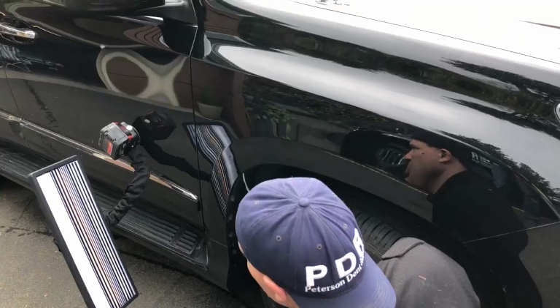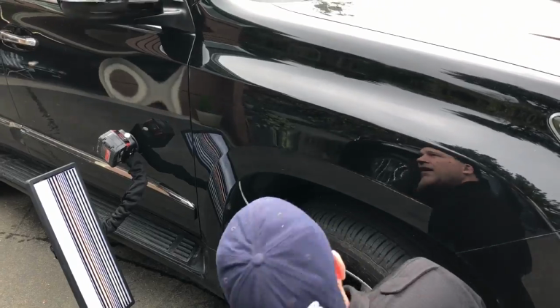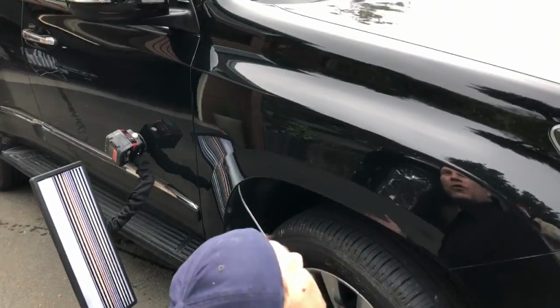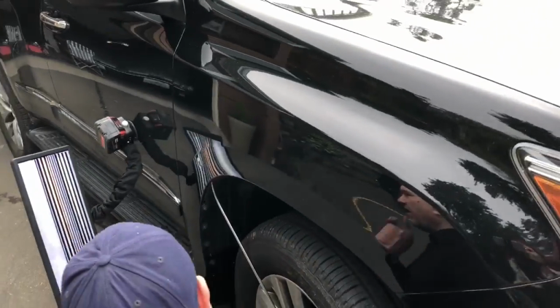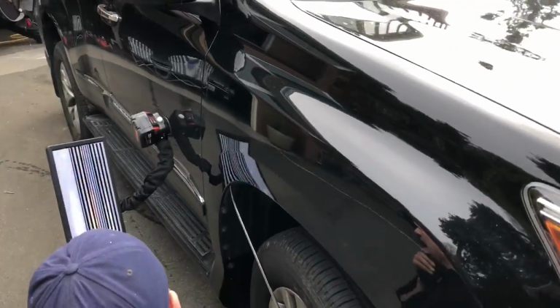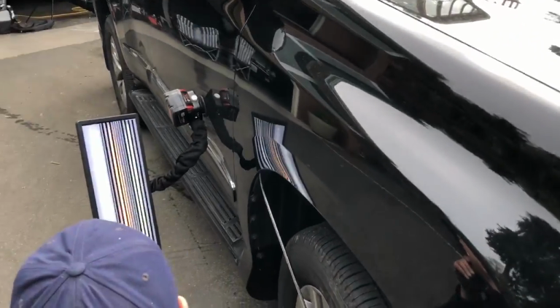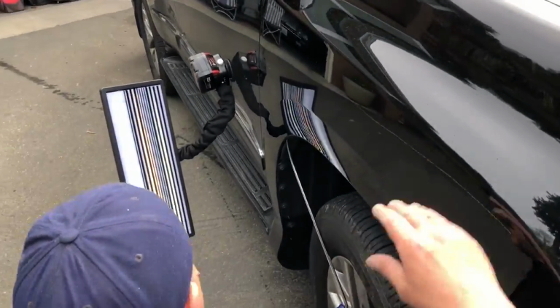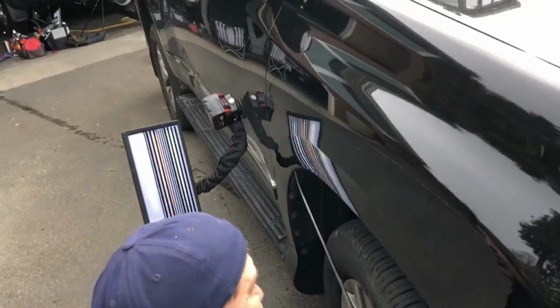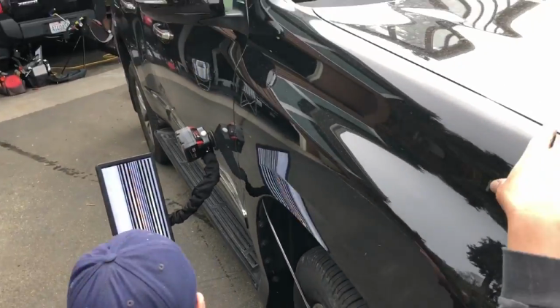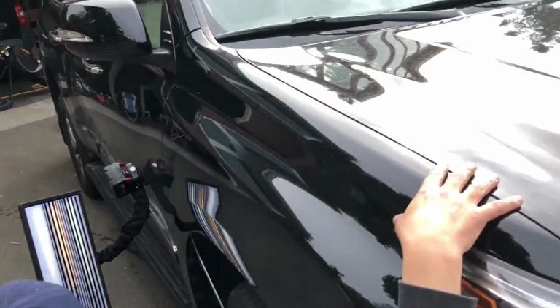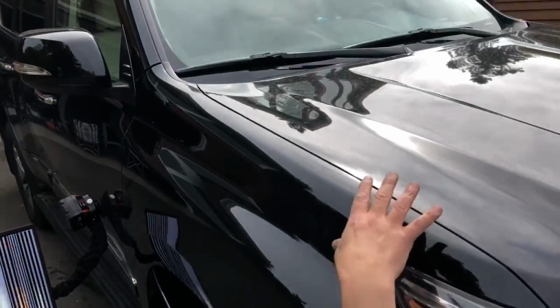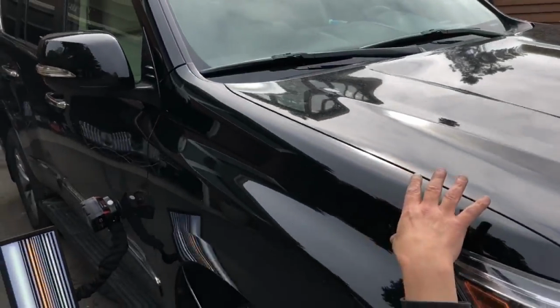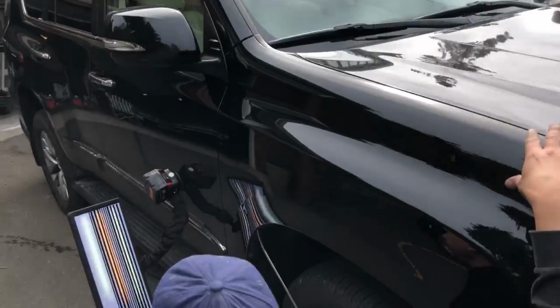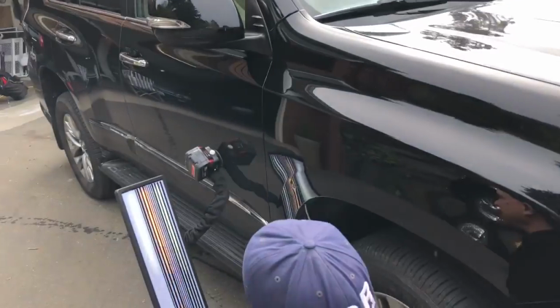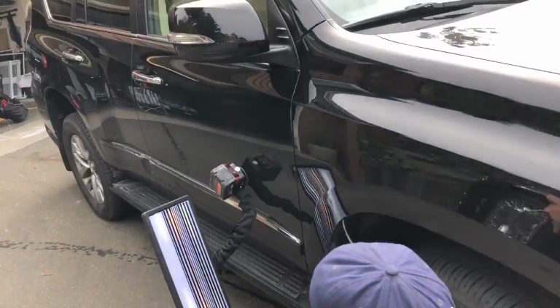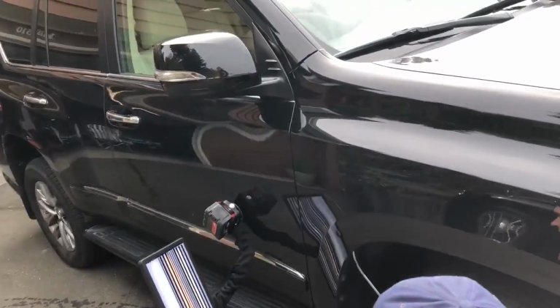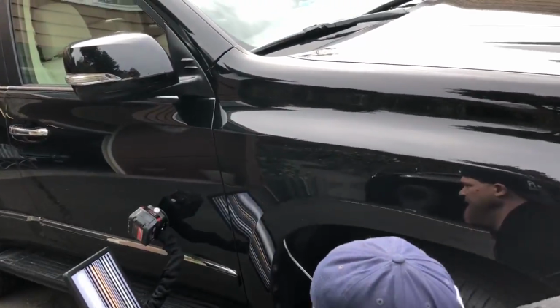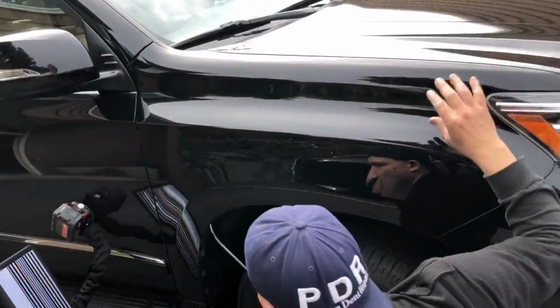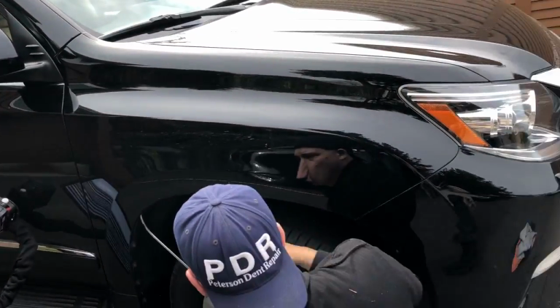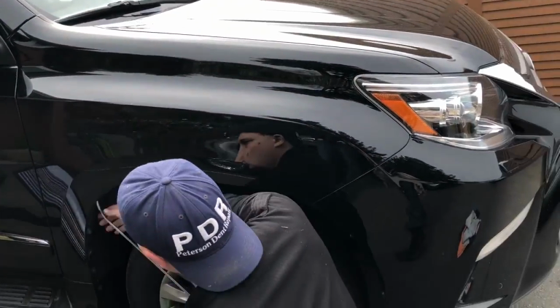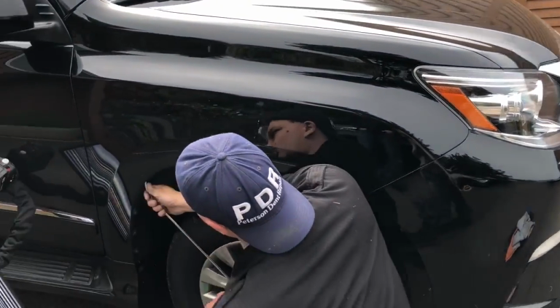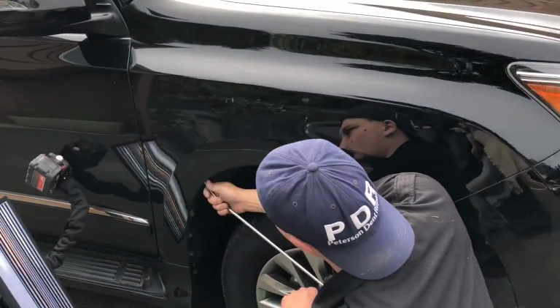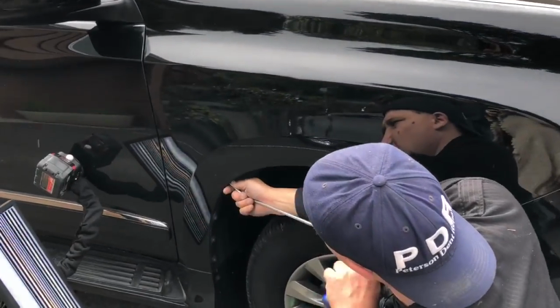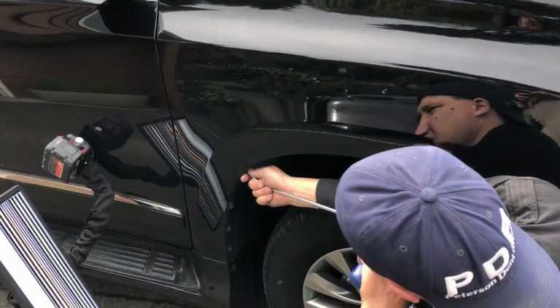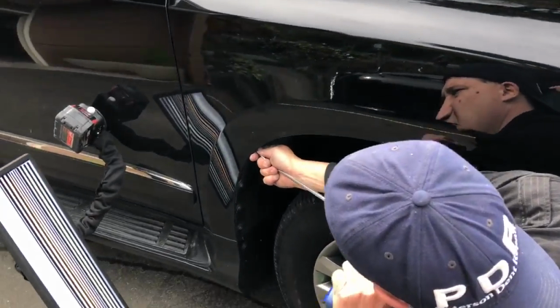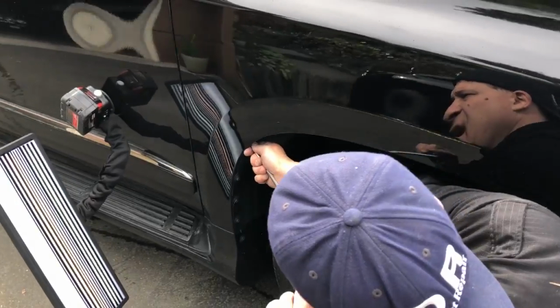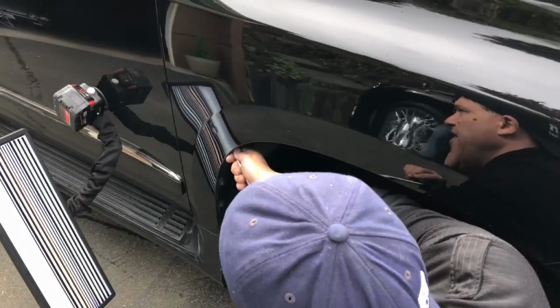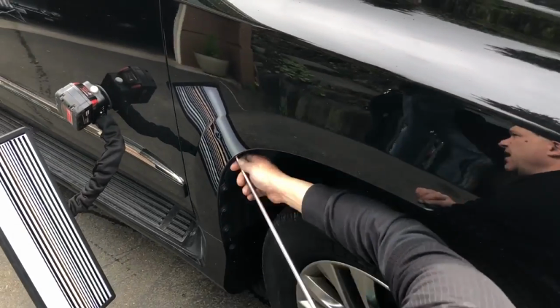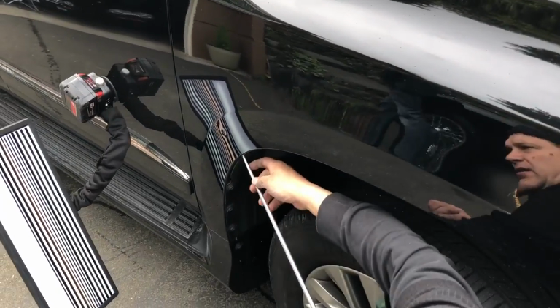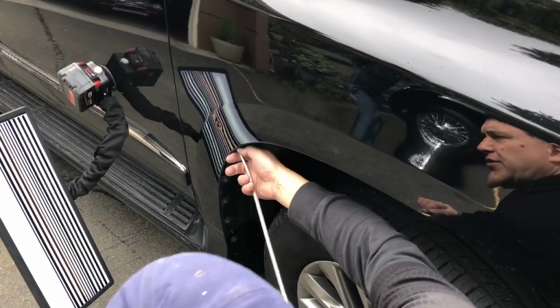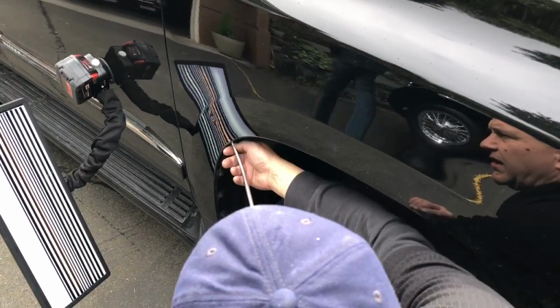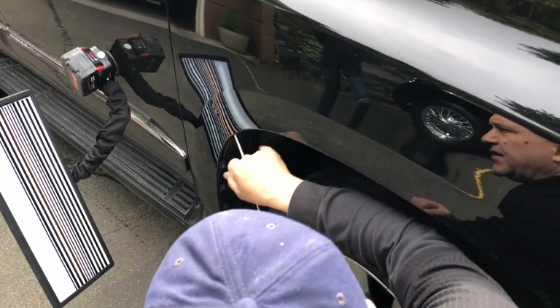Hello world, PDR coming at you here with a beautiful Lexus — I believe it's a G series — and it's the big Land Cruiser style of Lexus.